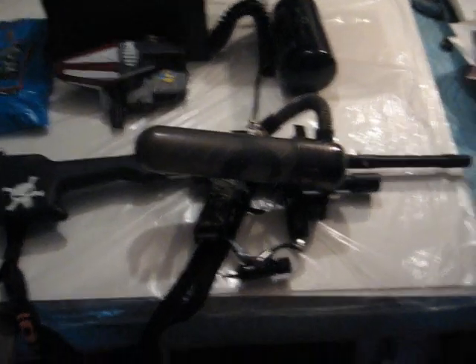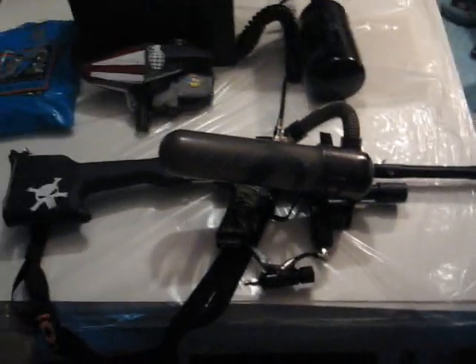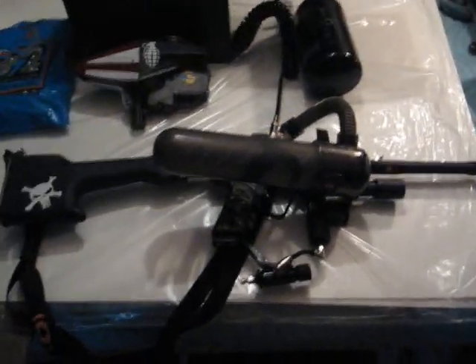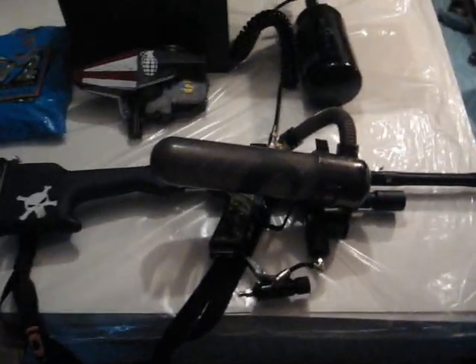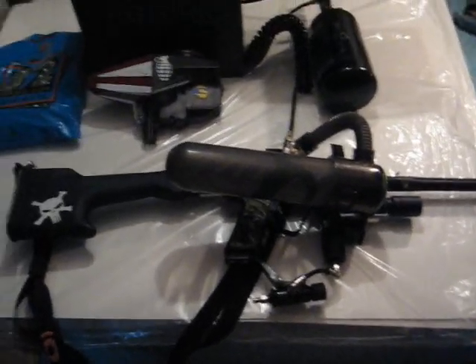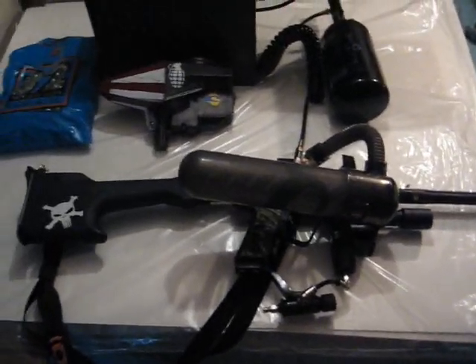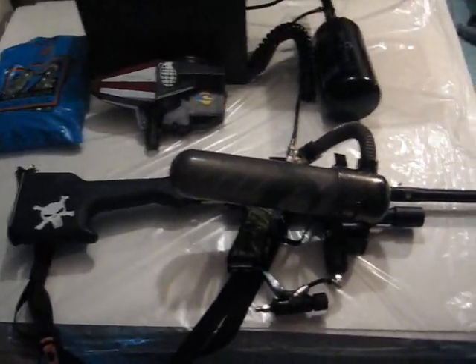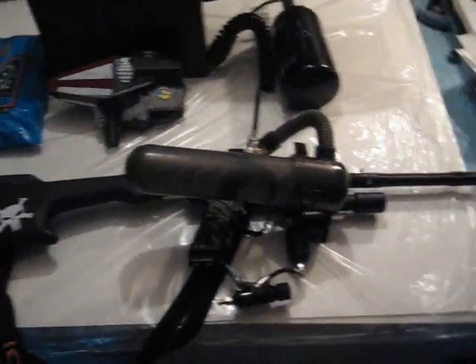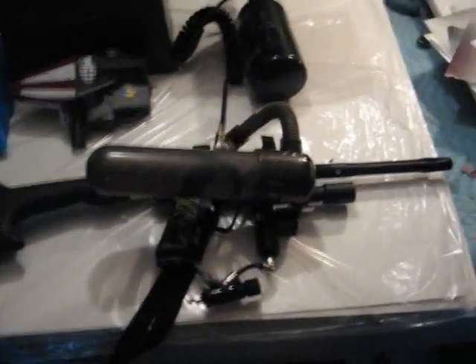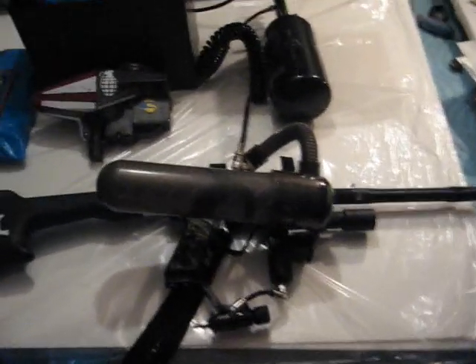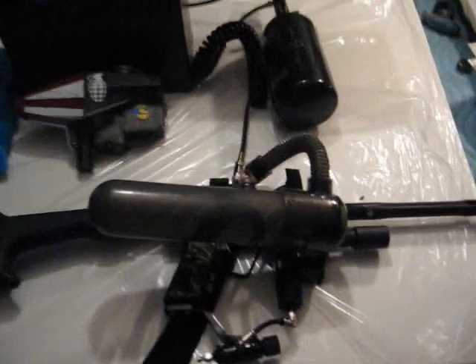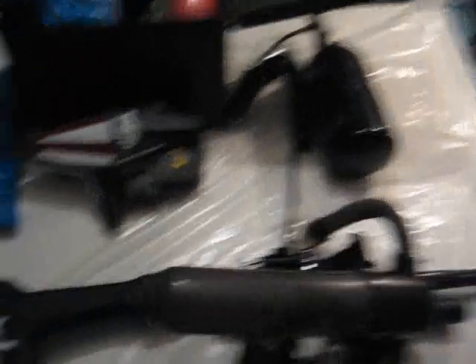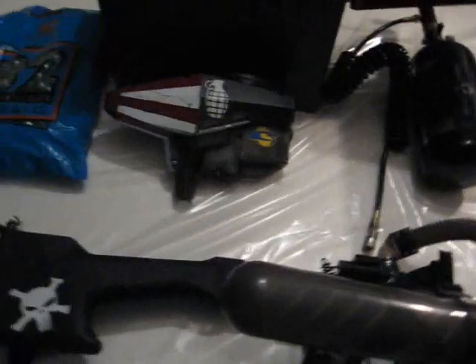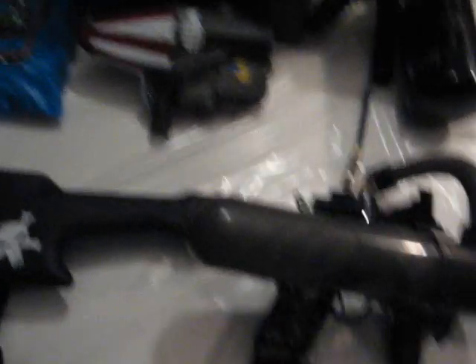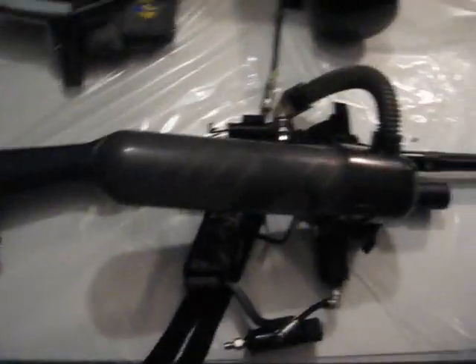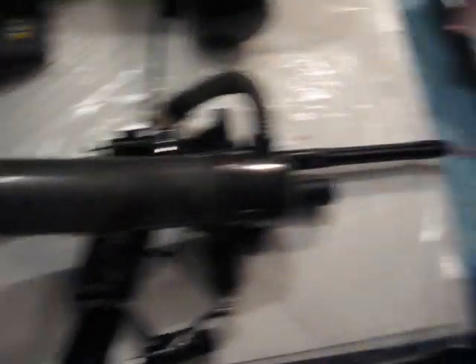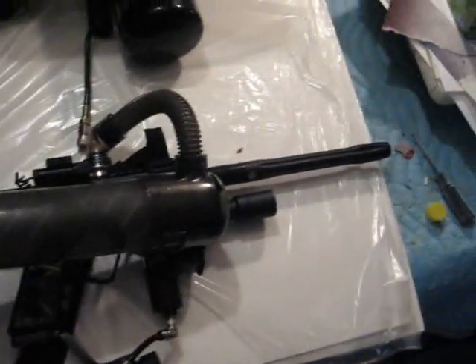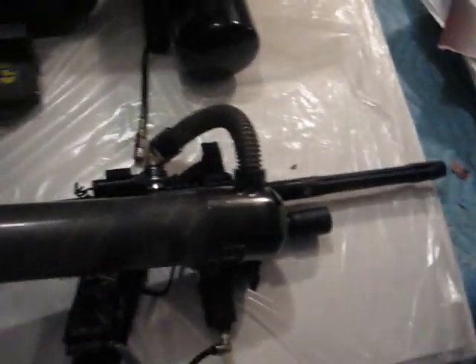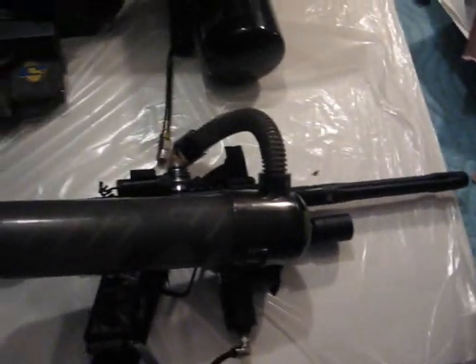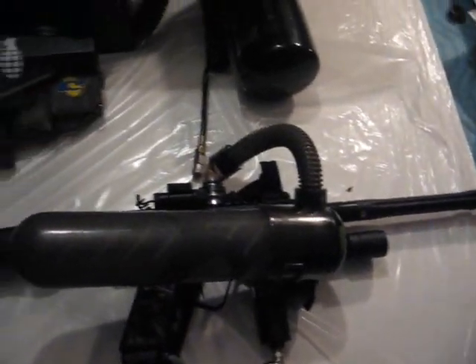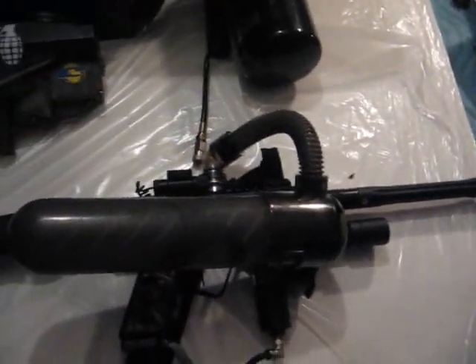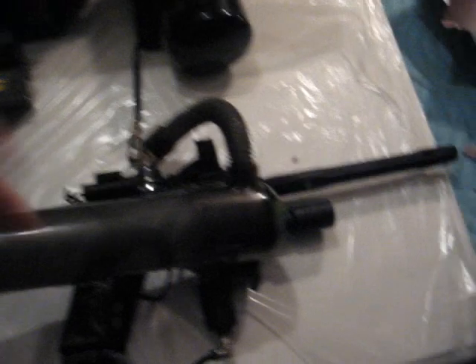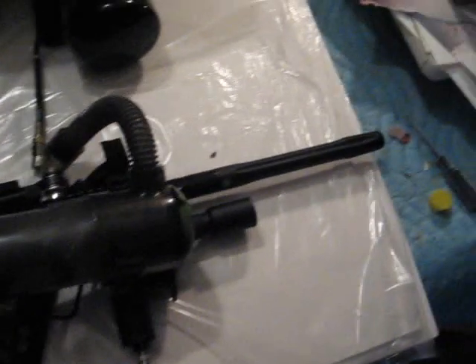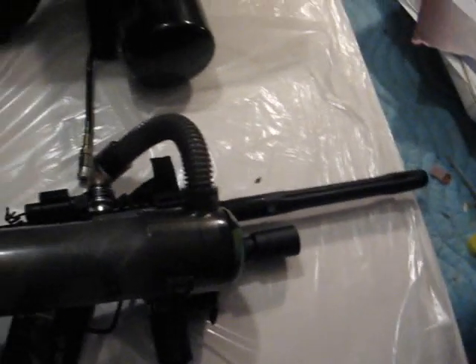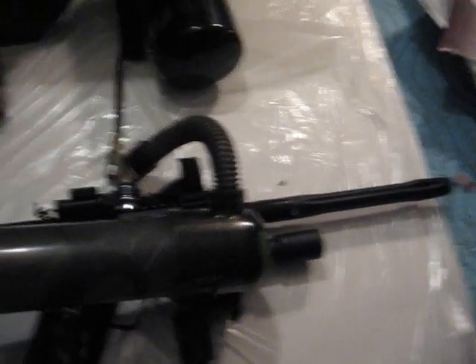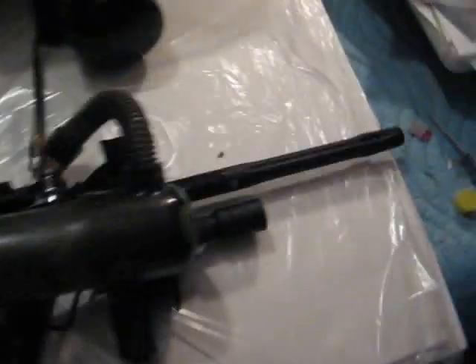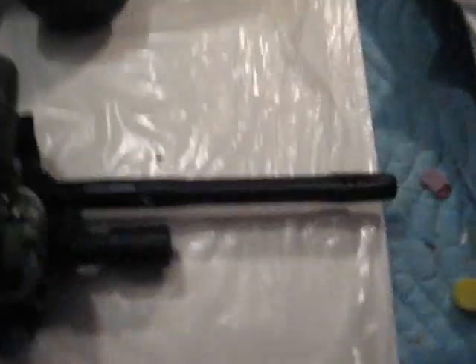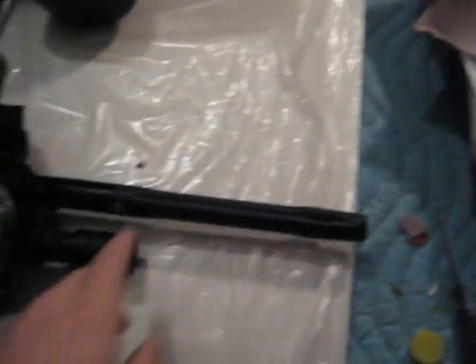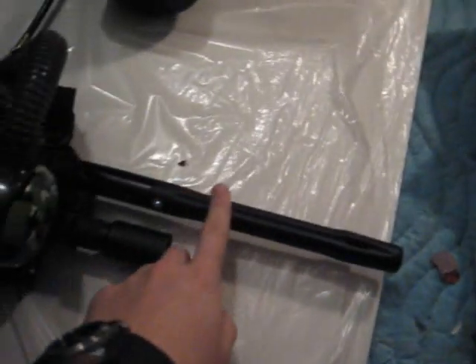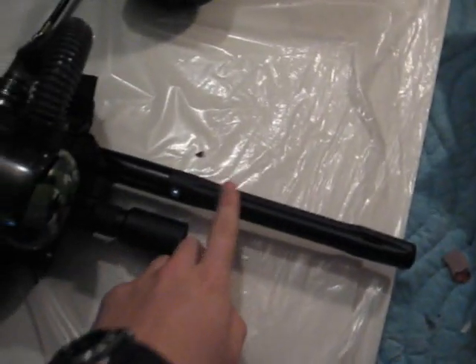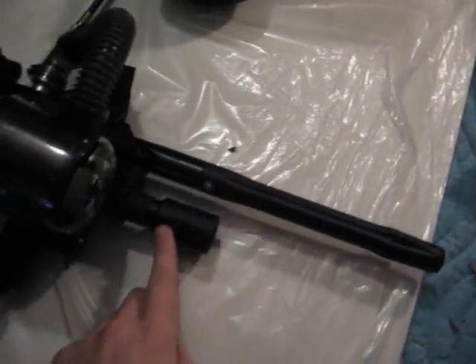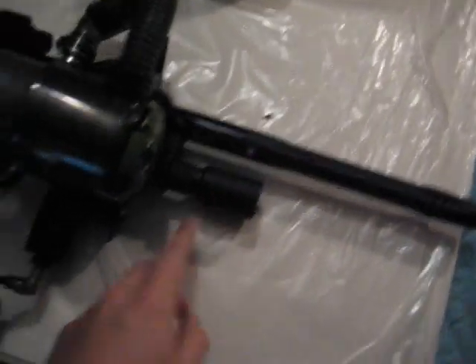This is my heavily modified SmartParts Ion. I'd just like to explain what I got here. As you can see, I got the Q loader, mounted on the side, a Freak Barrel, and a flashlight.